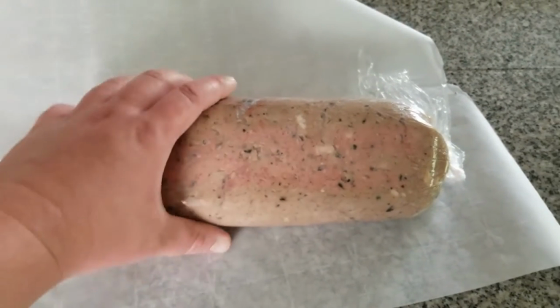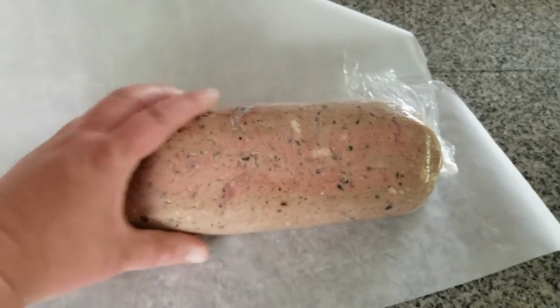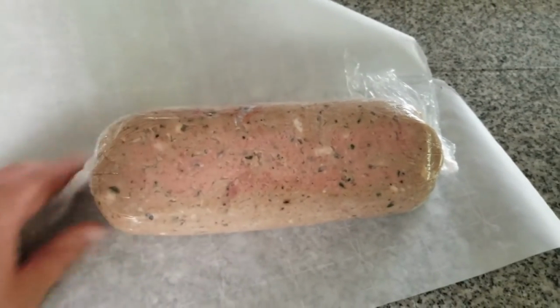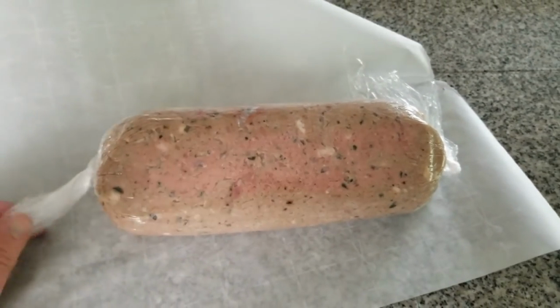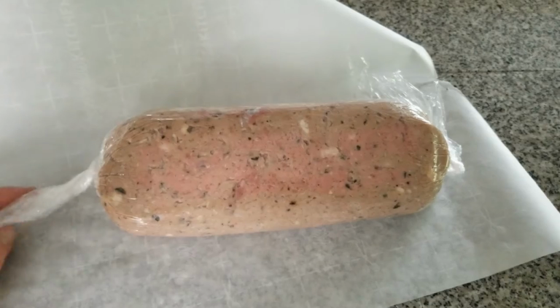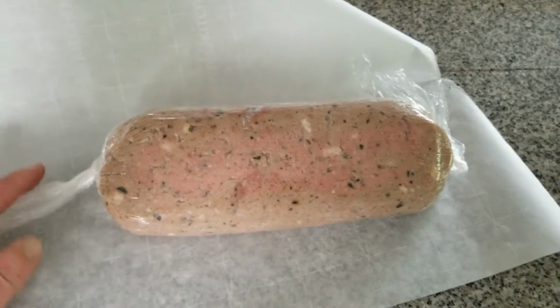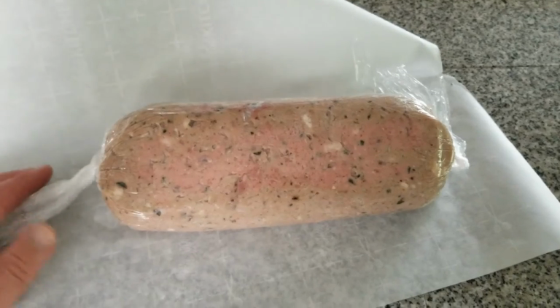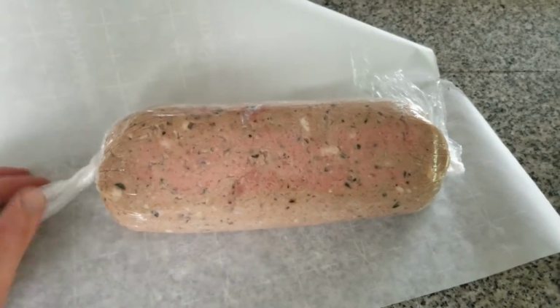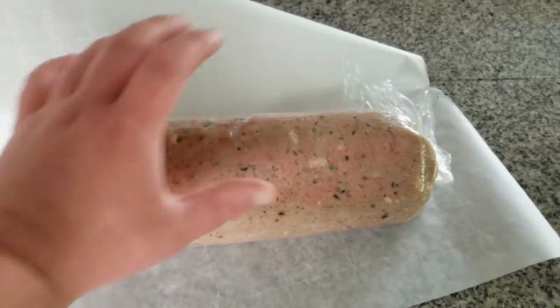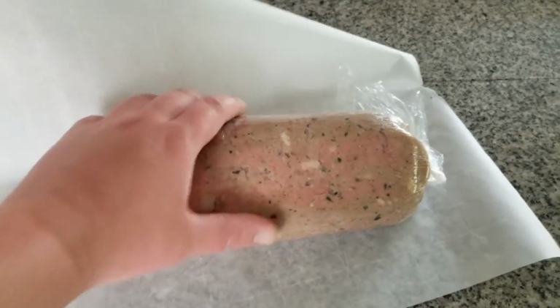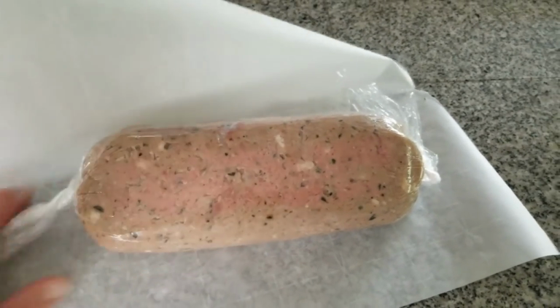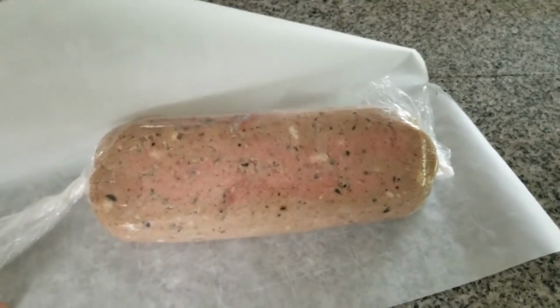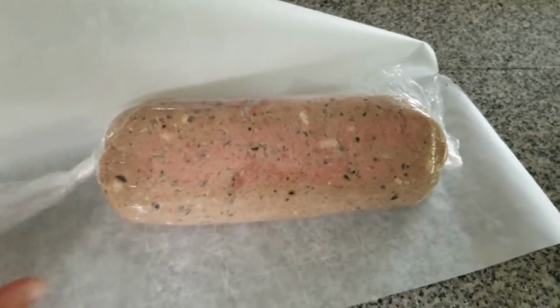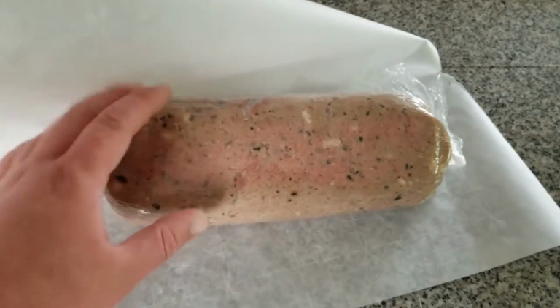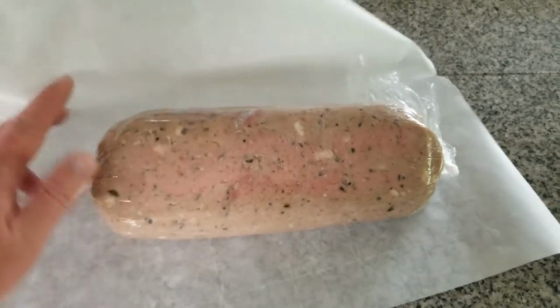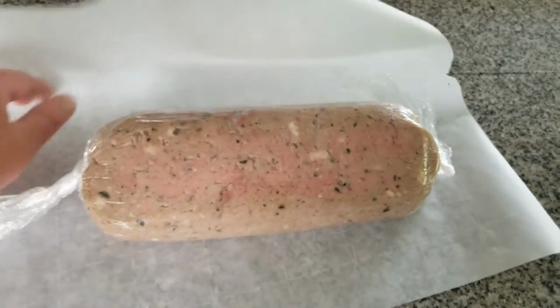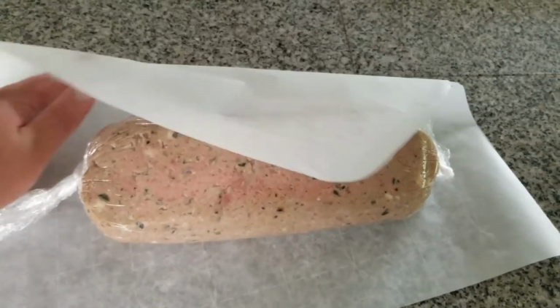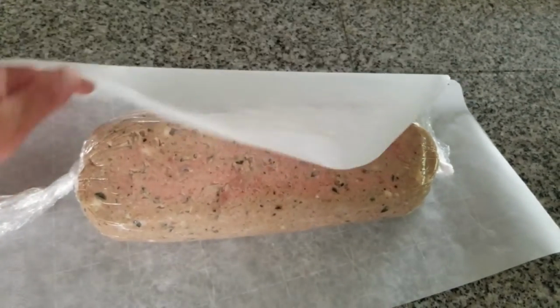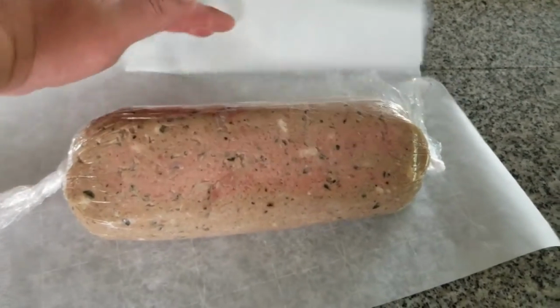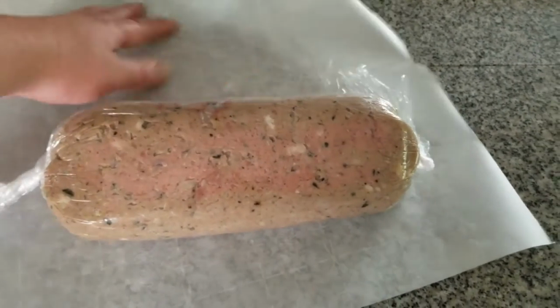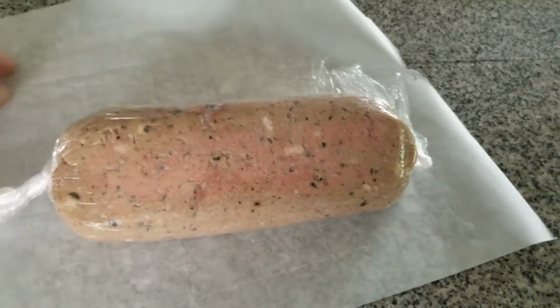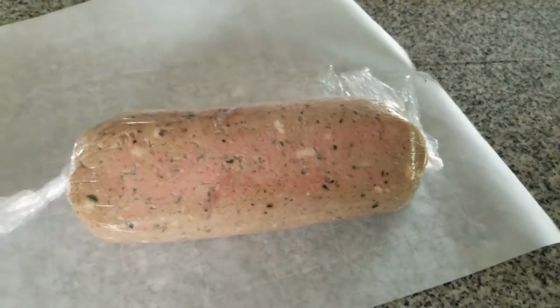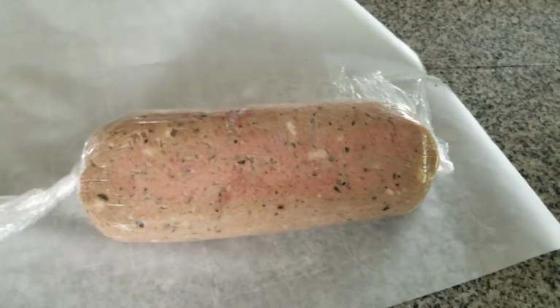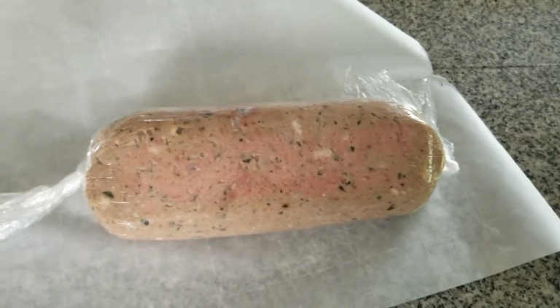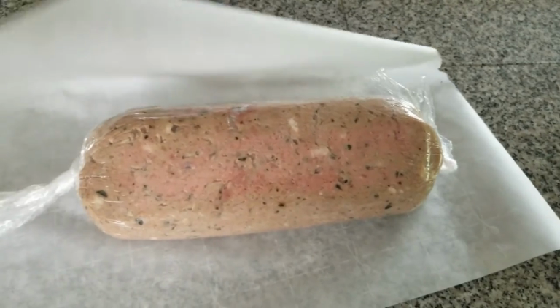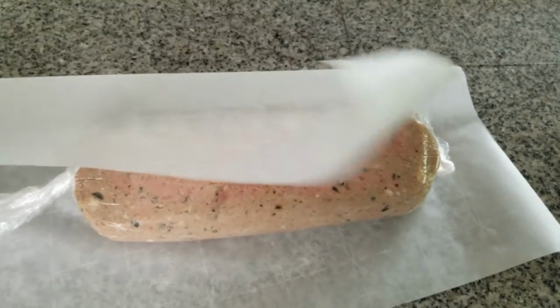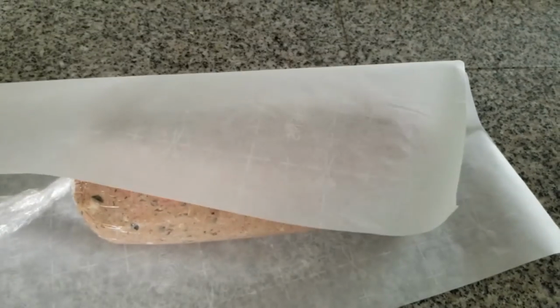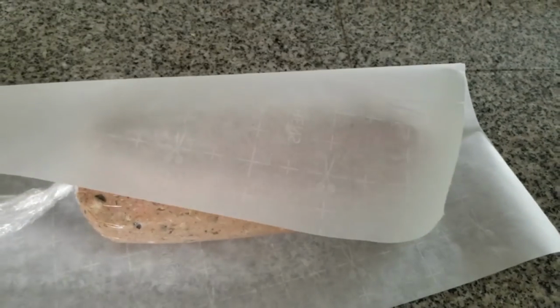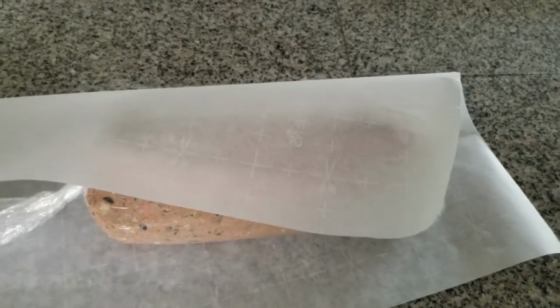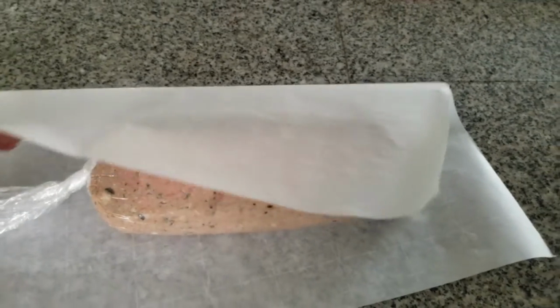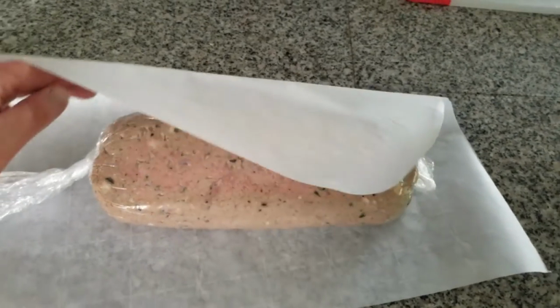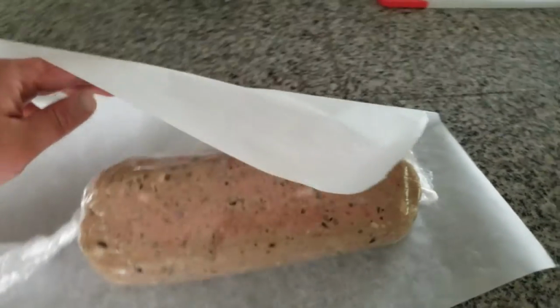It's sort of pureed yesterday, formed into this log shape, wrapped it tight in plastic wrap, and left it in the fridge overnight to let it firm up.